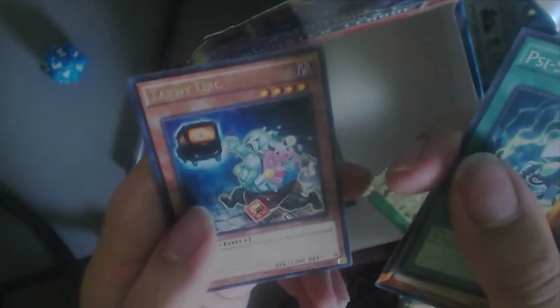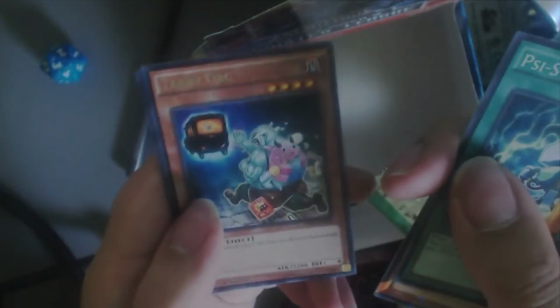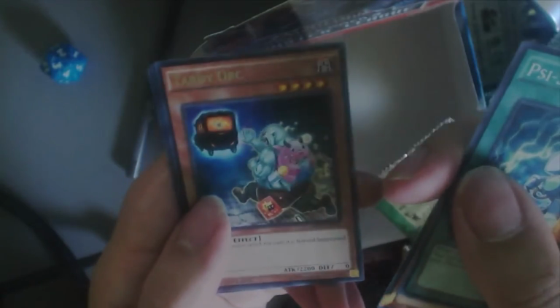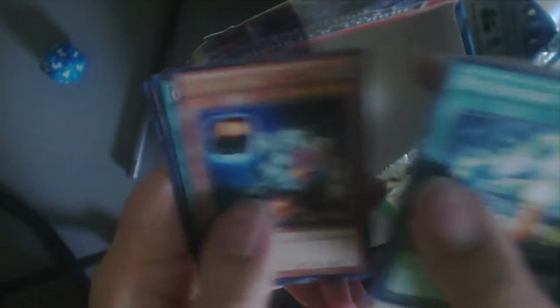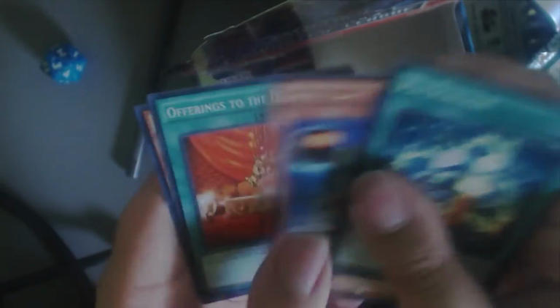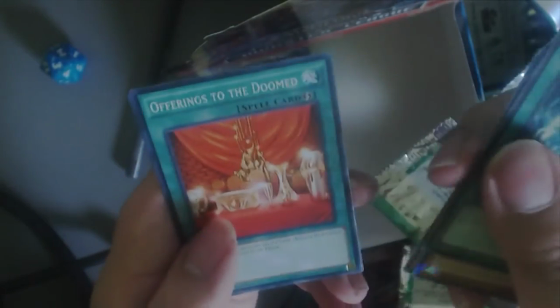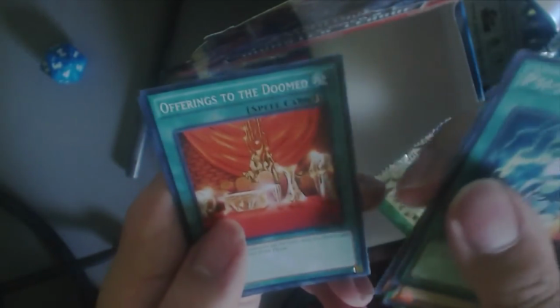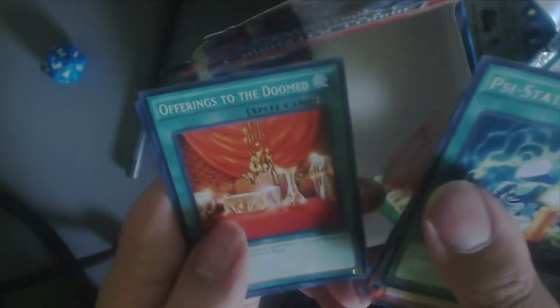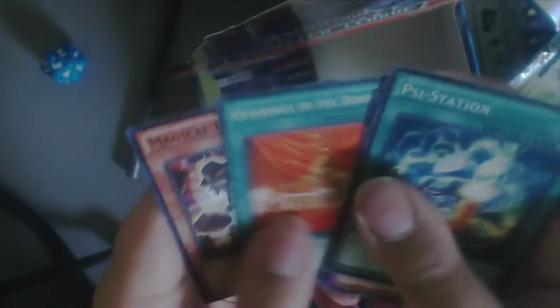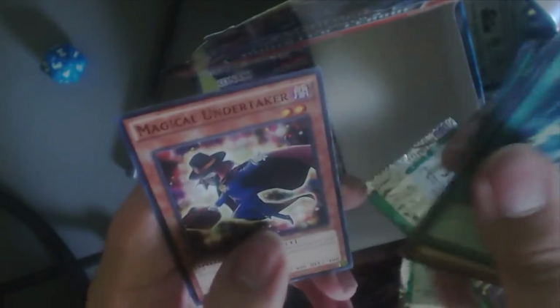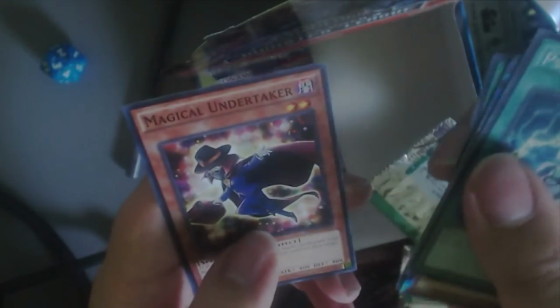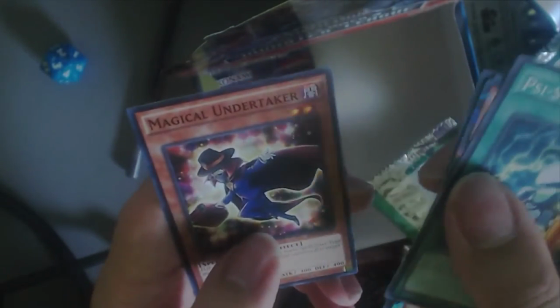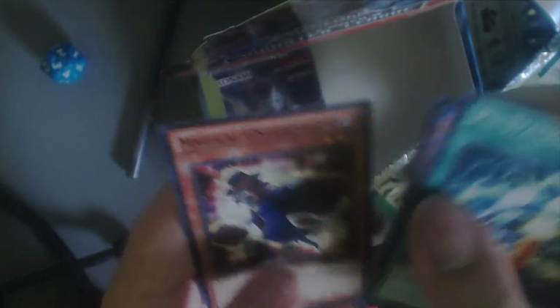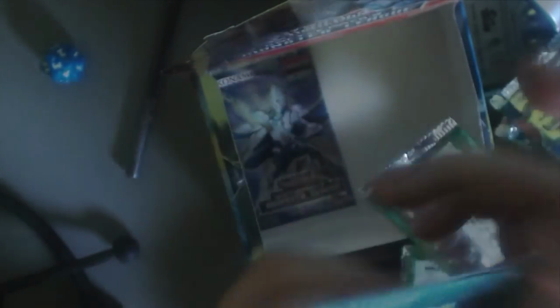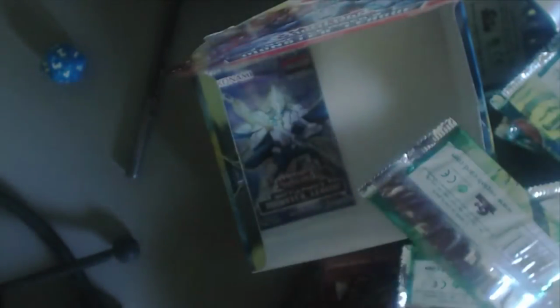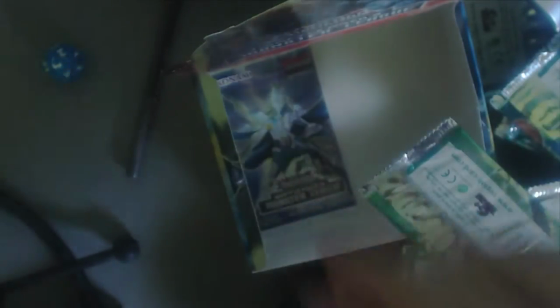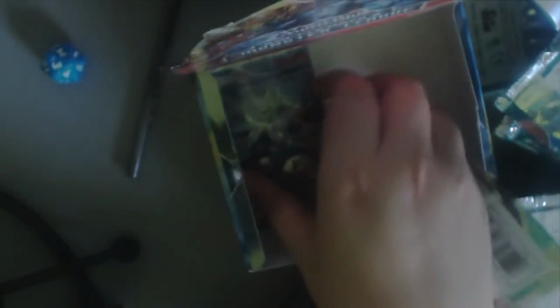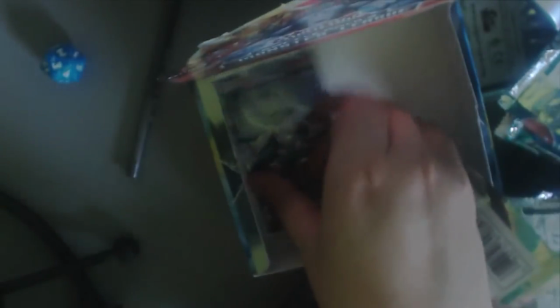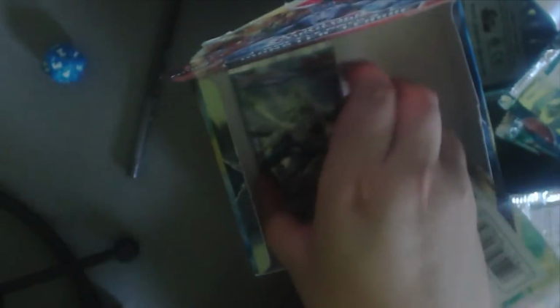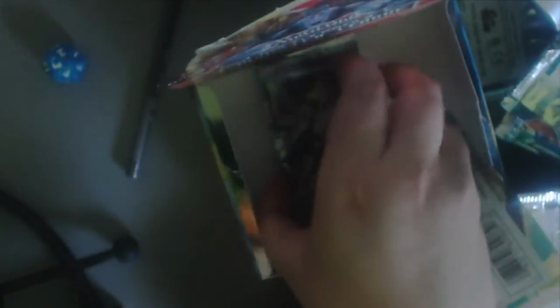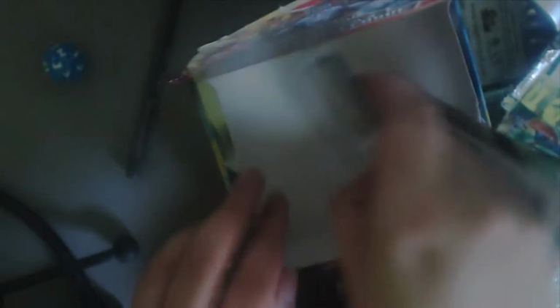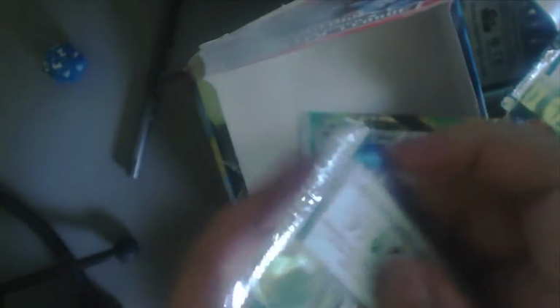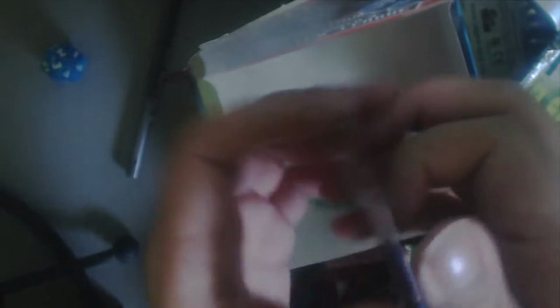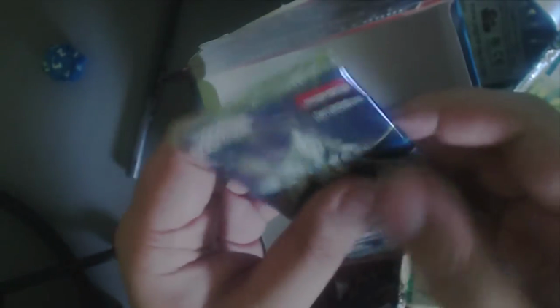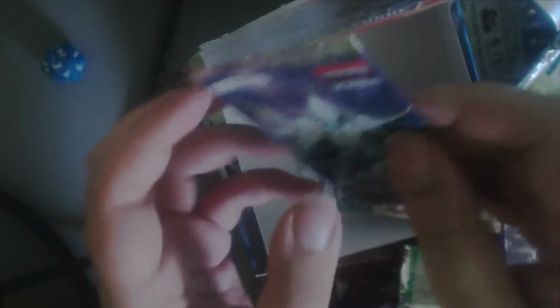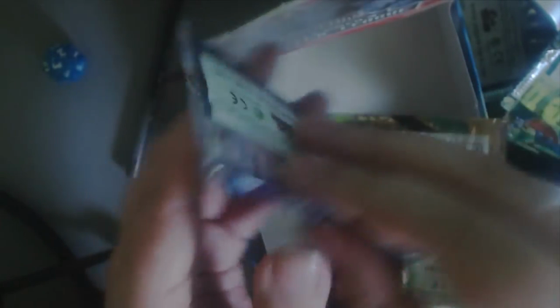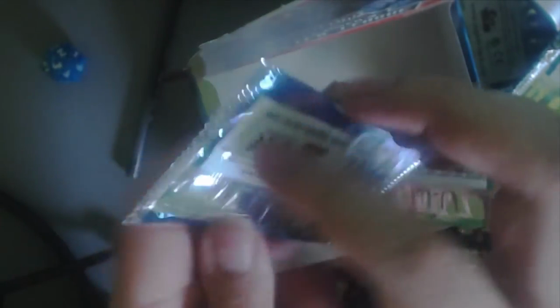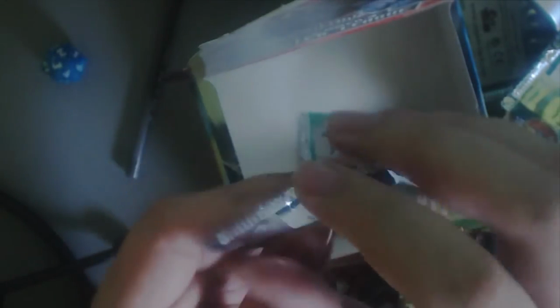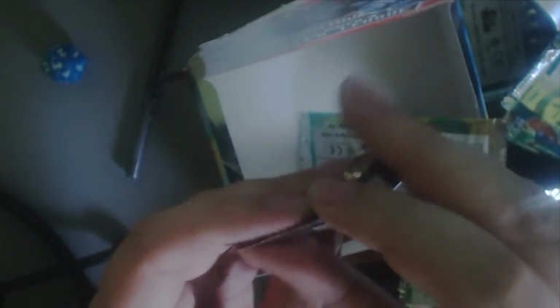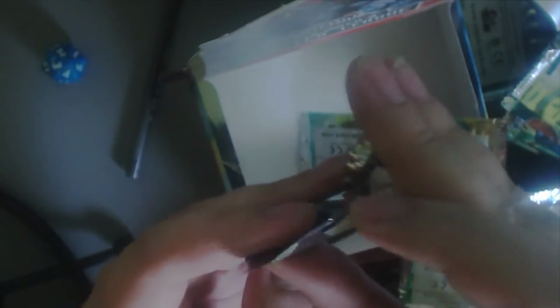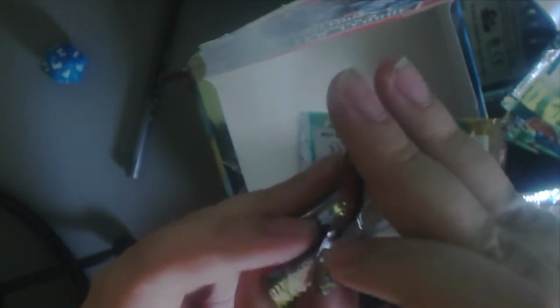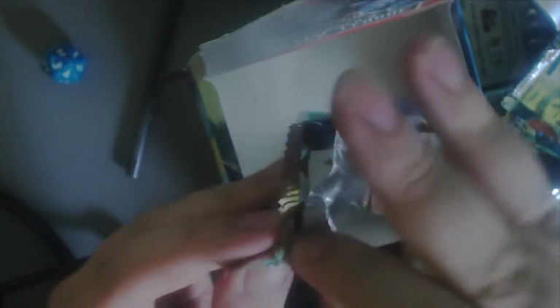Tardy Orc — that's a pretty fun card. Offering to the Doomed and Magical Undertaker. Alright, last pack. Will we even get an XYZ in this one? Who knows.